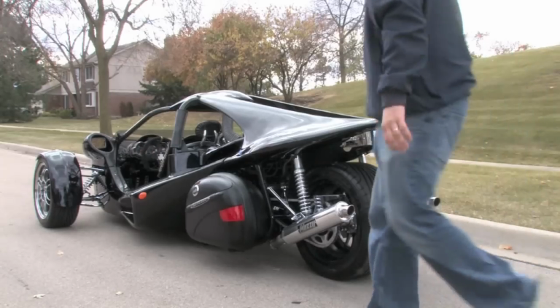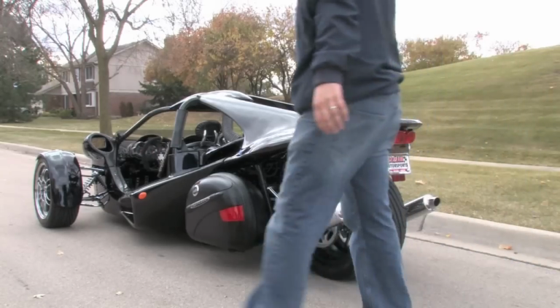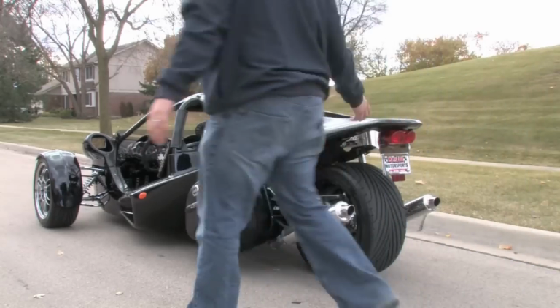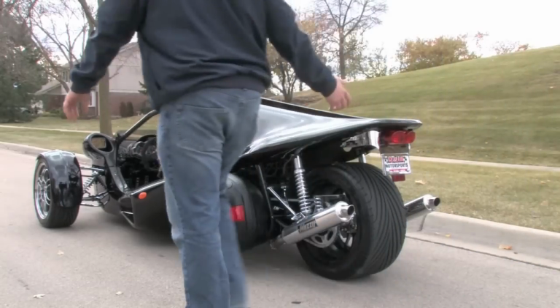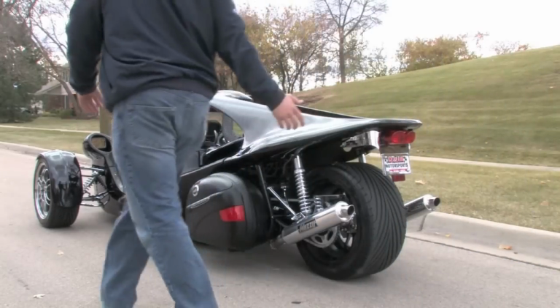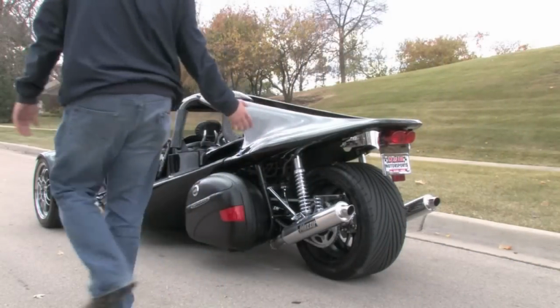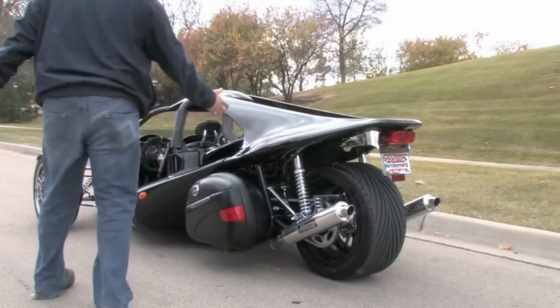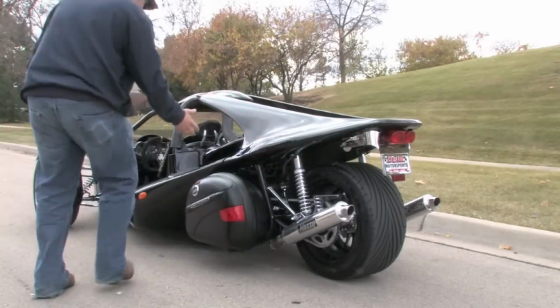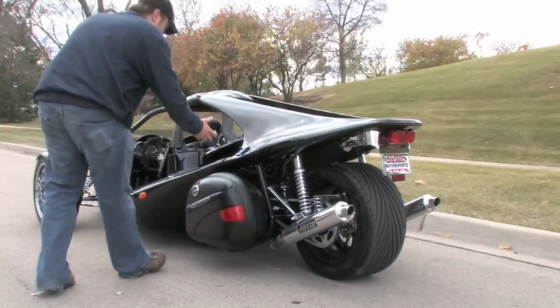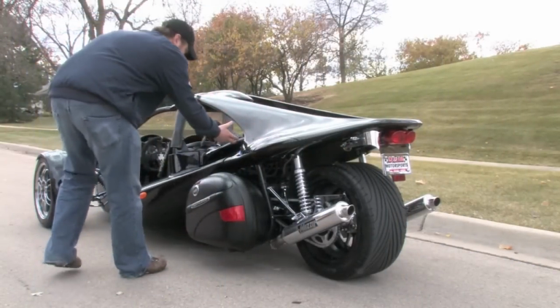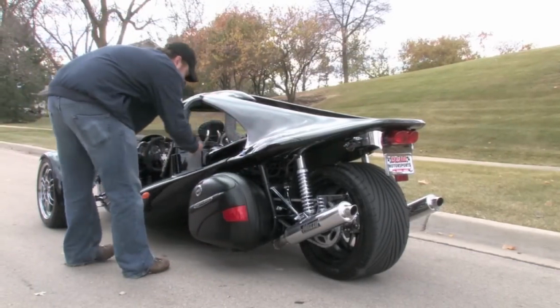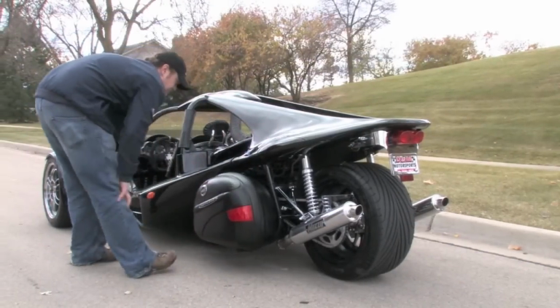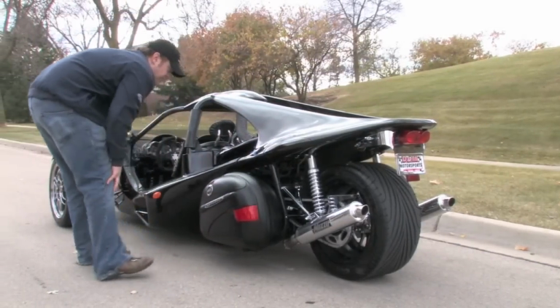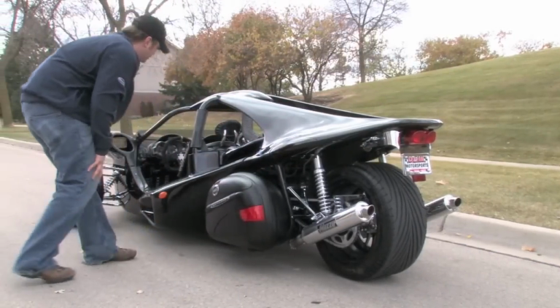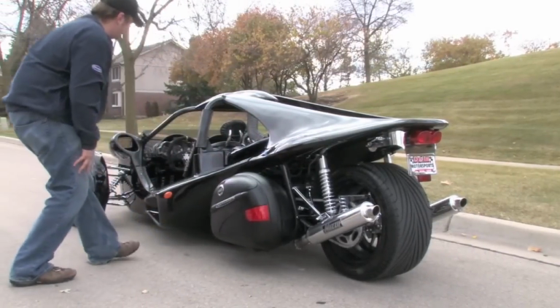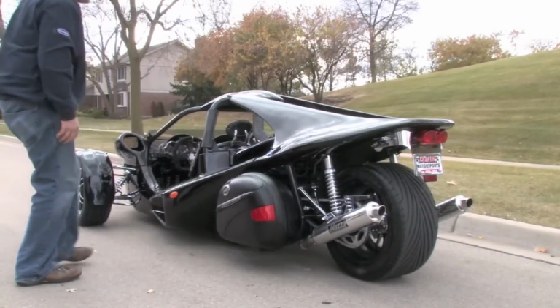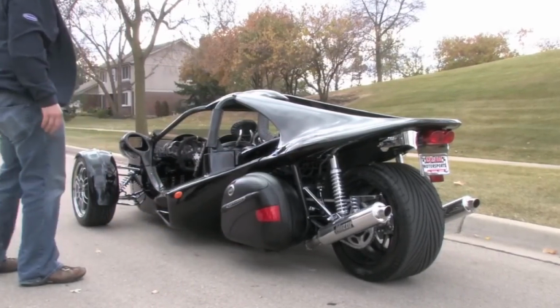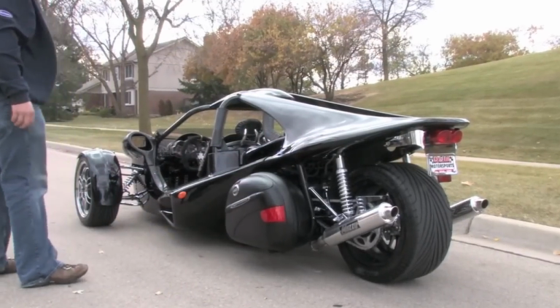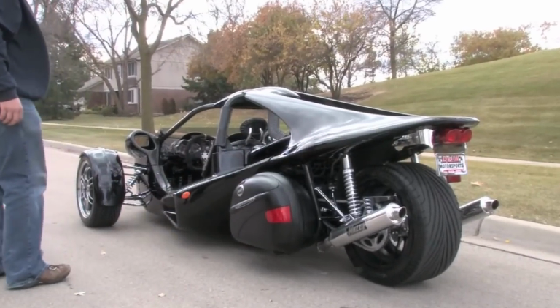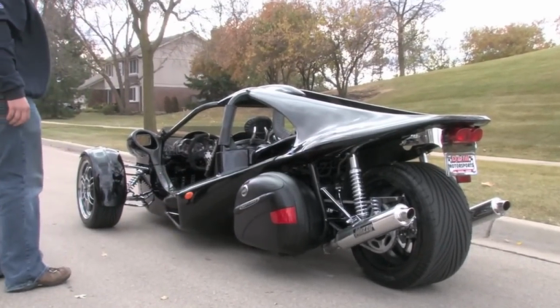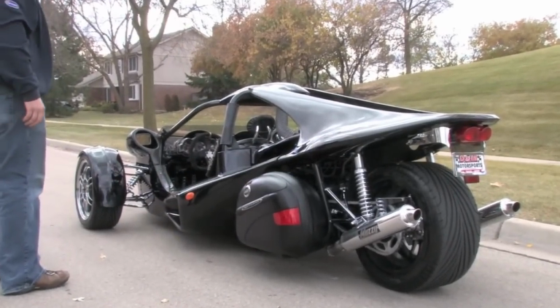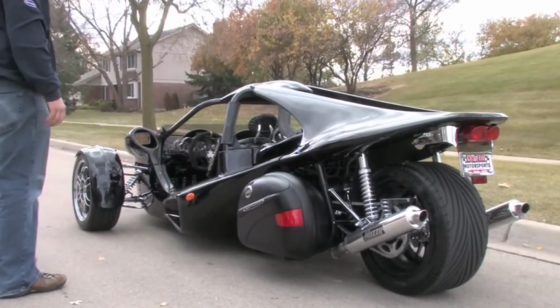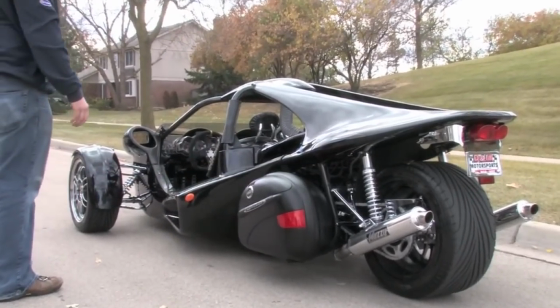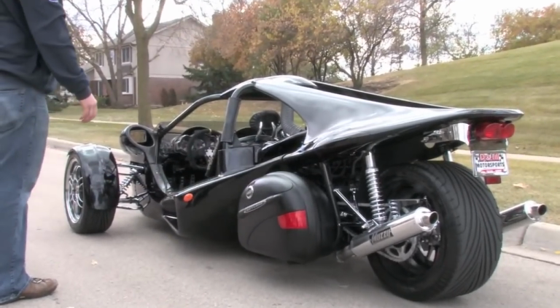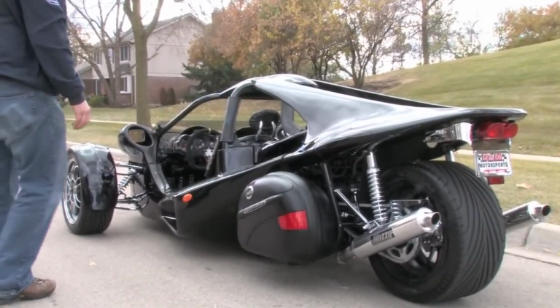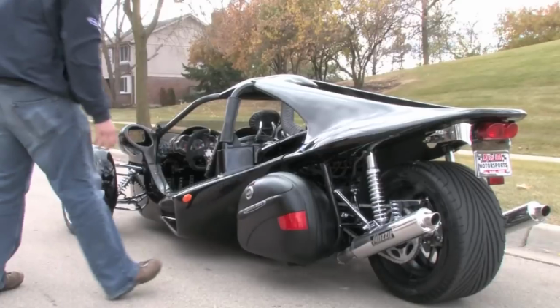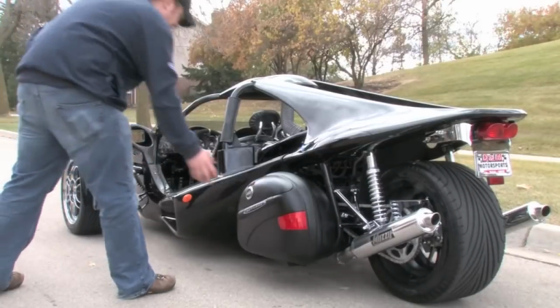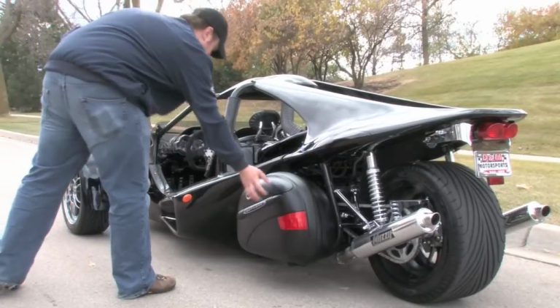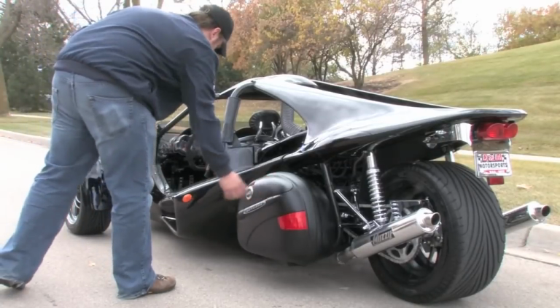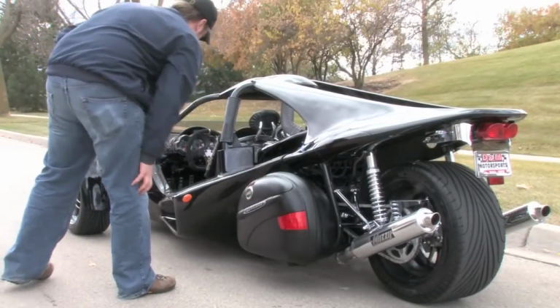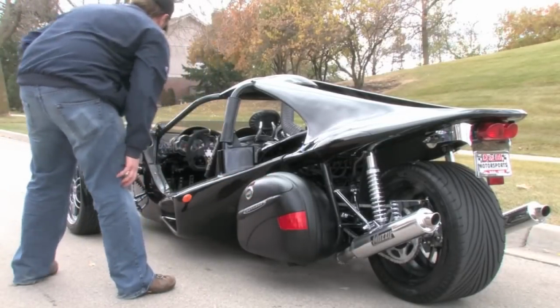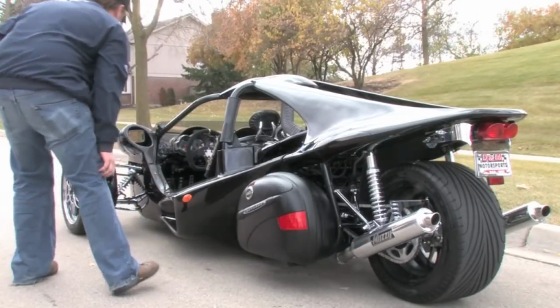Coming around the side, the rear engine right here is a 1200cc Kawasaki engine, and then again you've got your driver's side saddlebag.